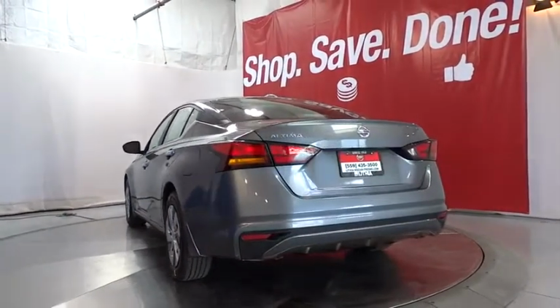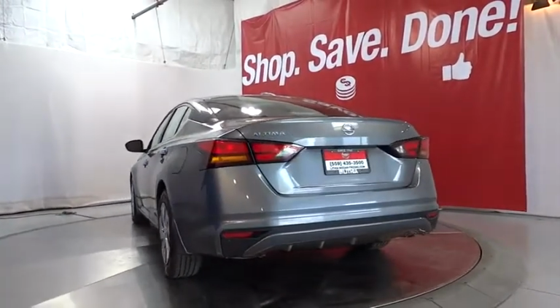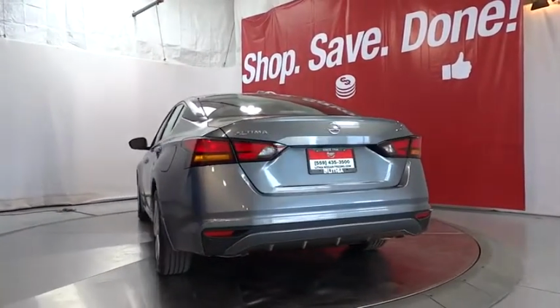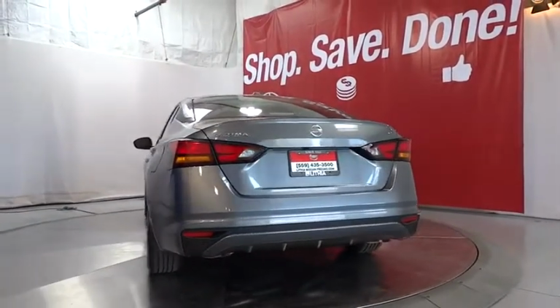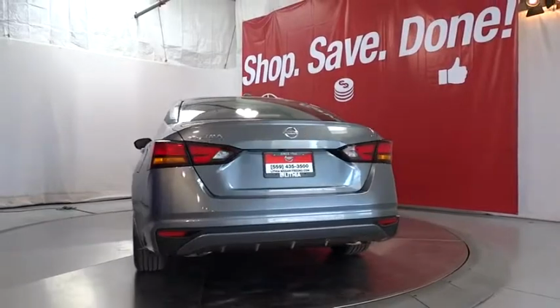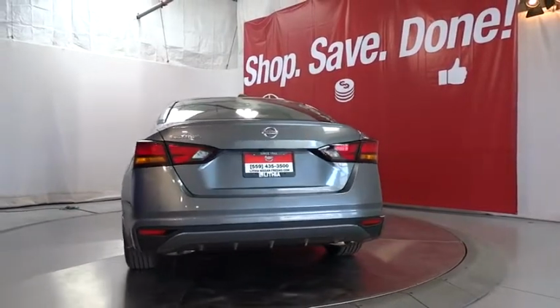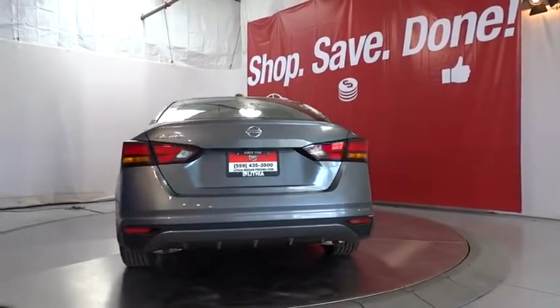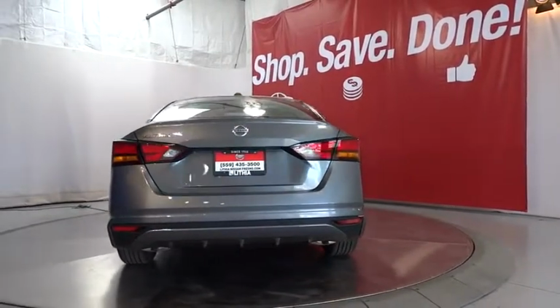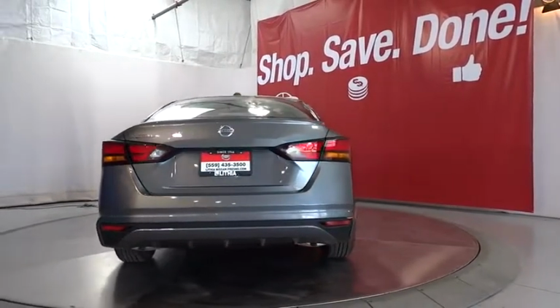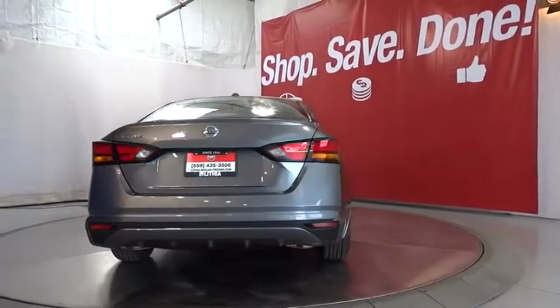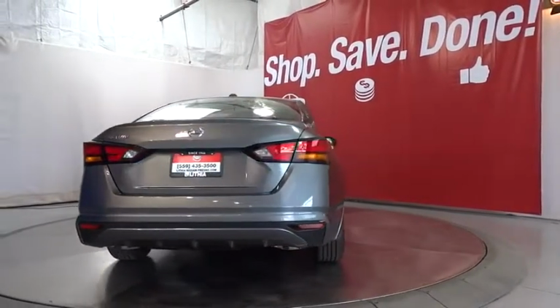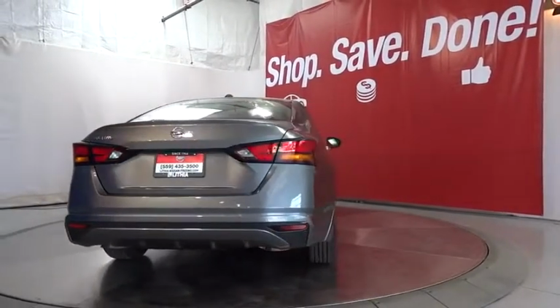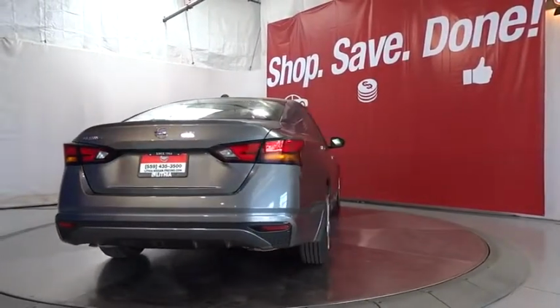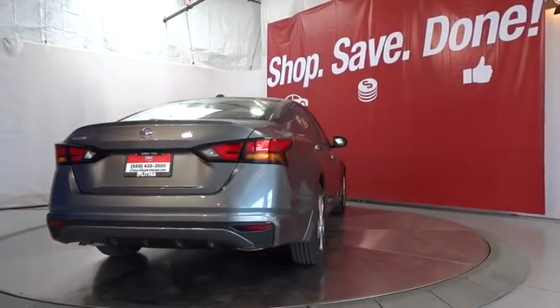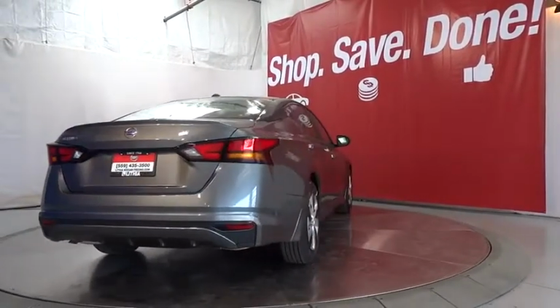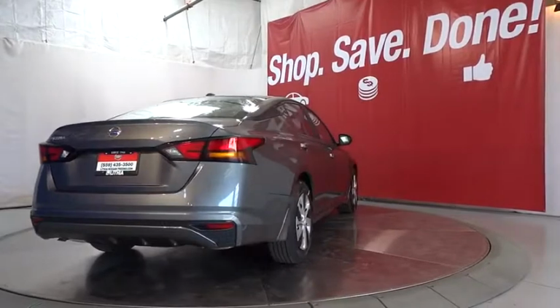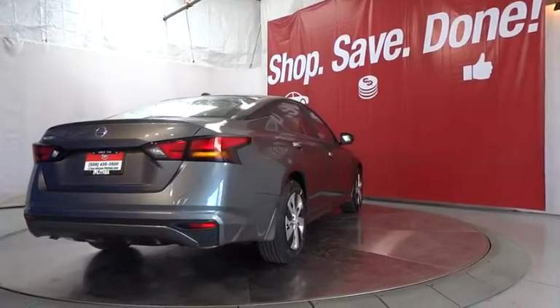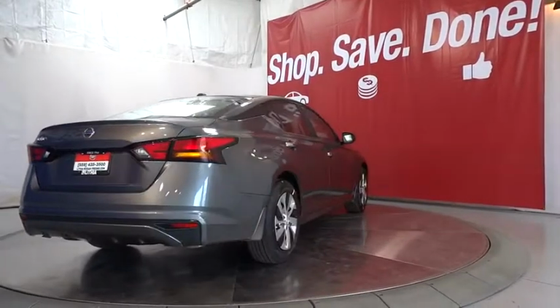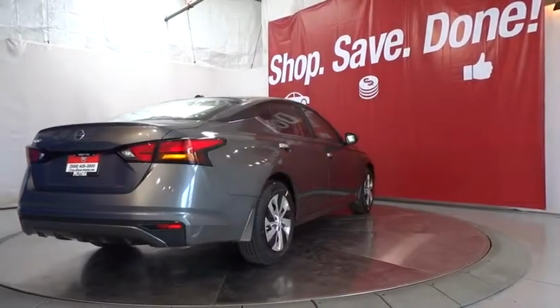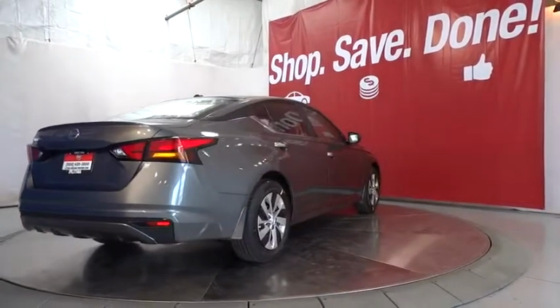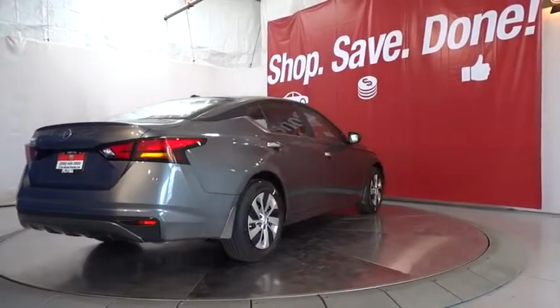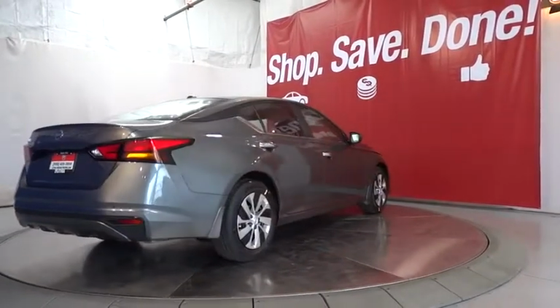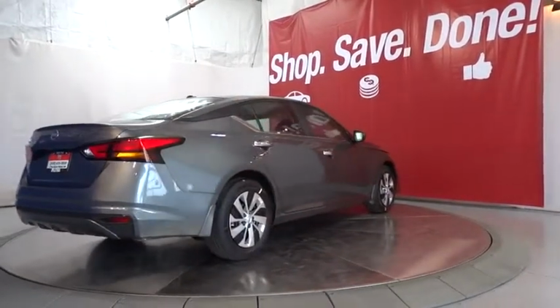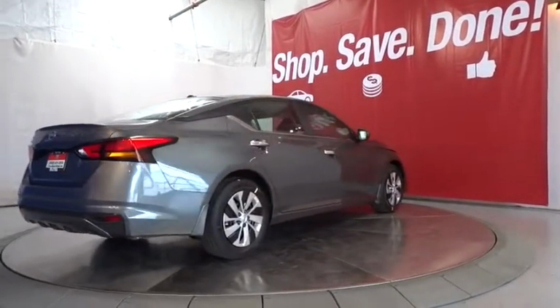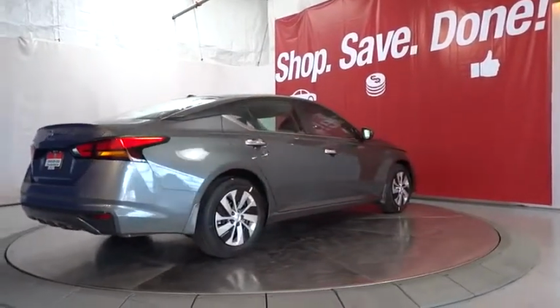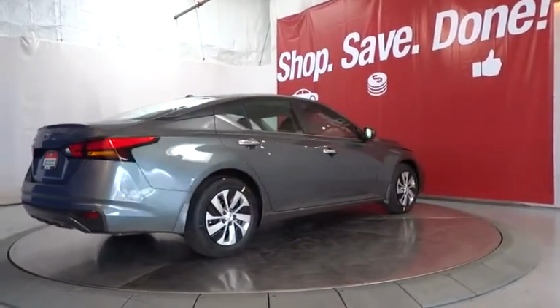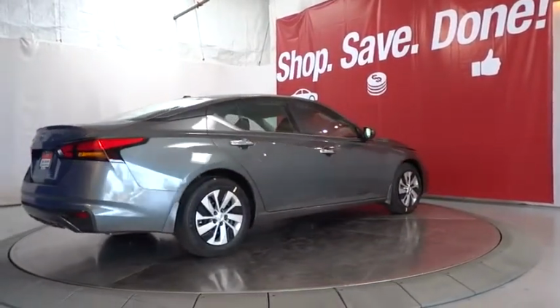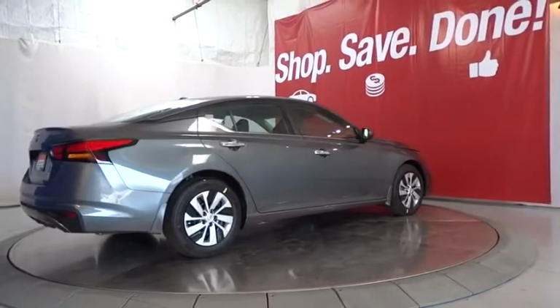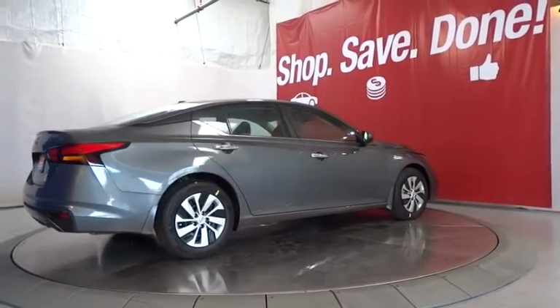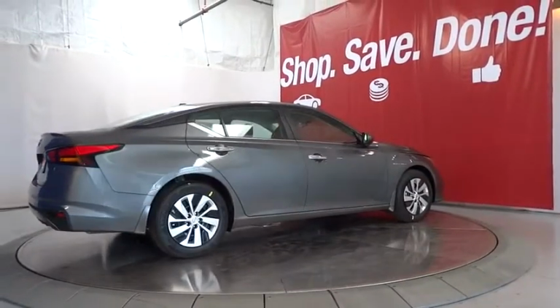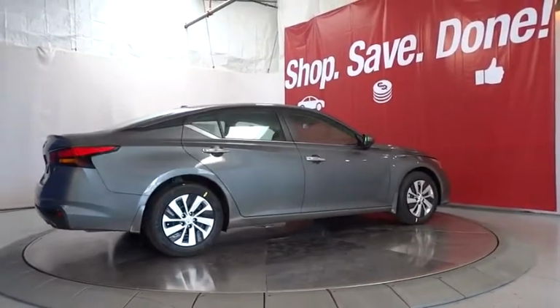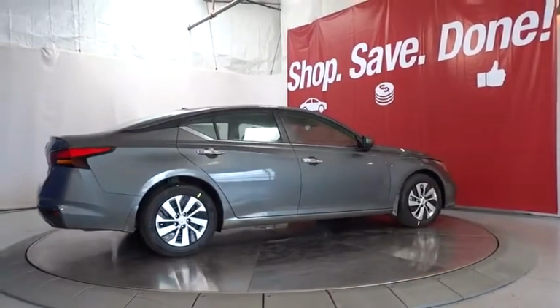Auto-off headlights, AM FM stereo radio, MP3 player, power door locks, child safety locks, bucket seats, electronic stability control, passenger airbag. If affordable style and reliability are what you're looking for,